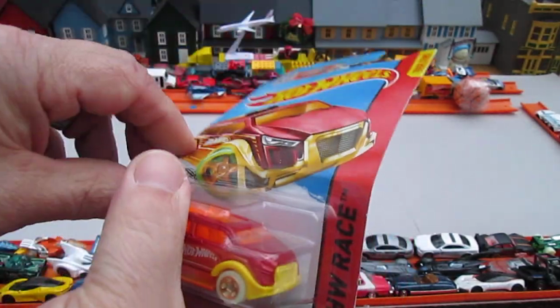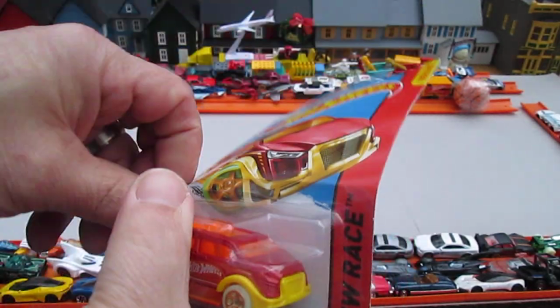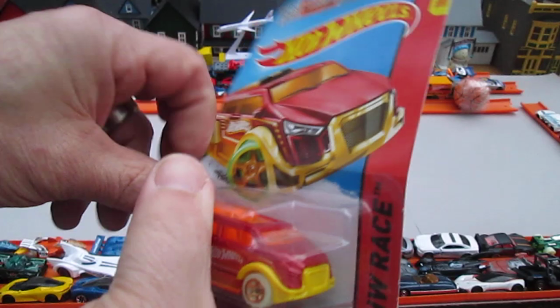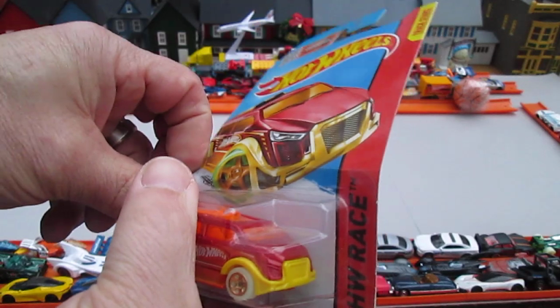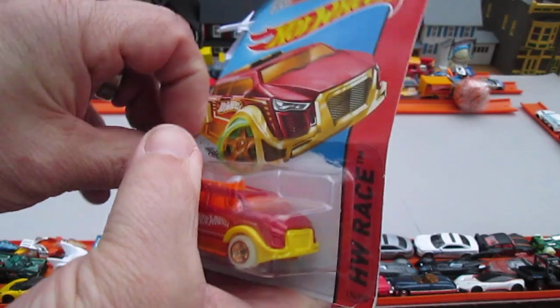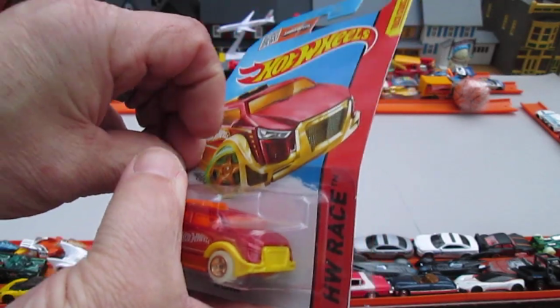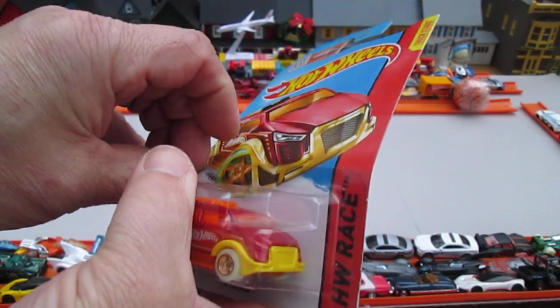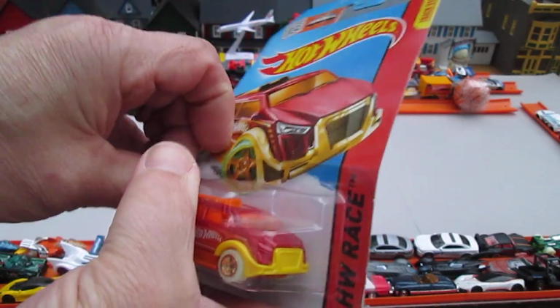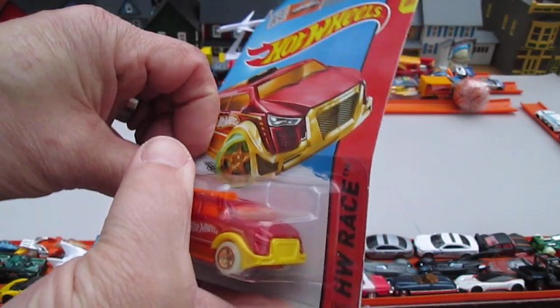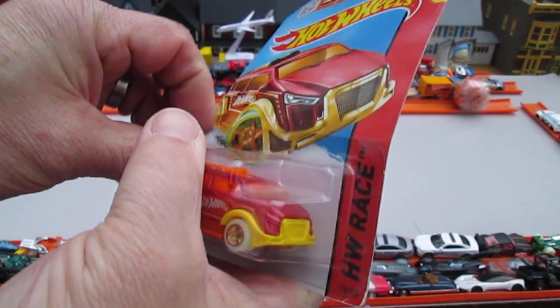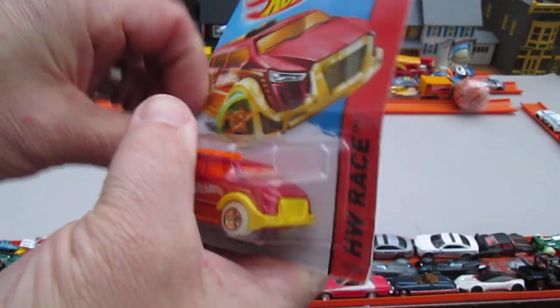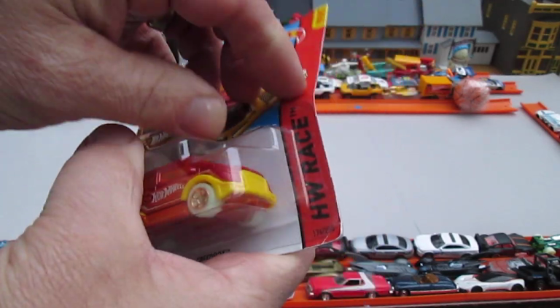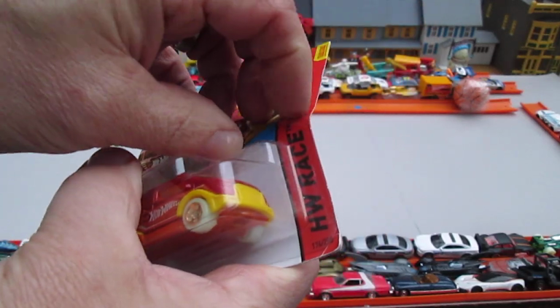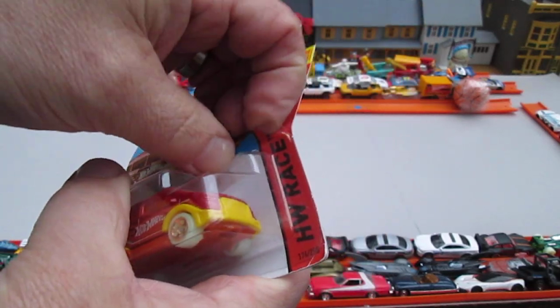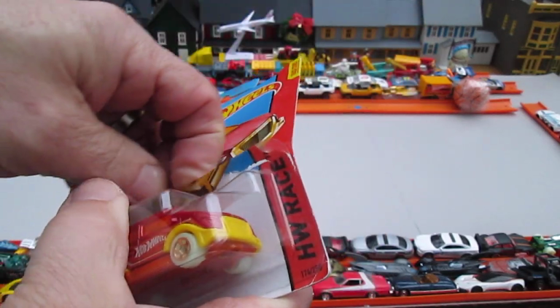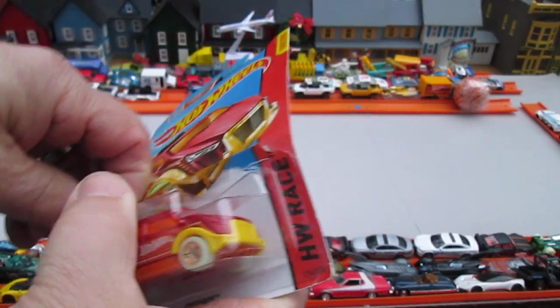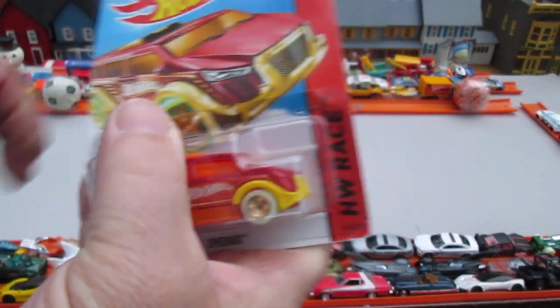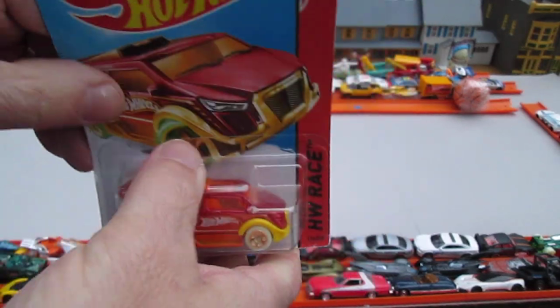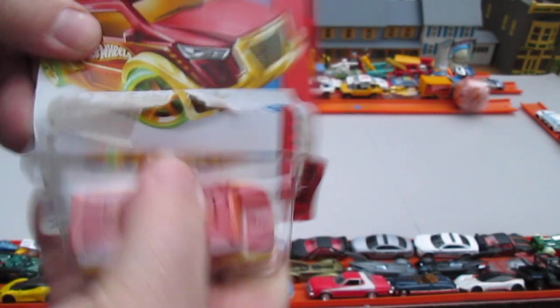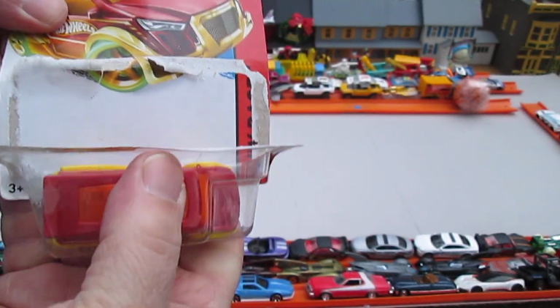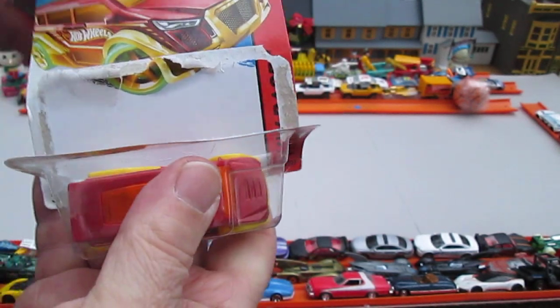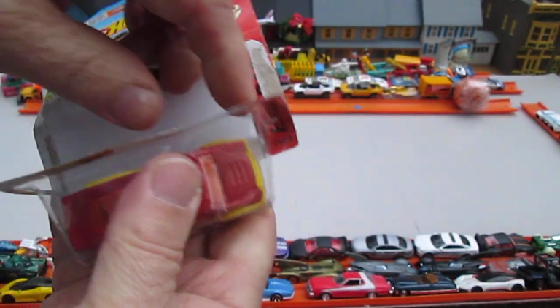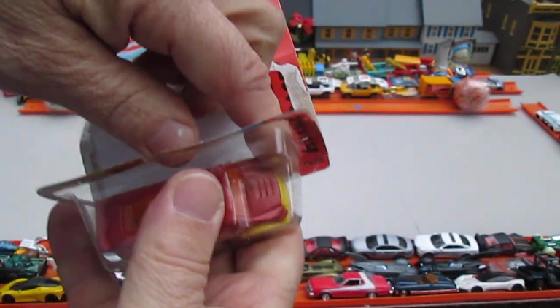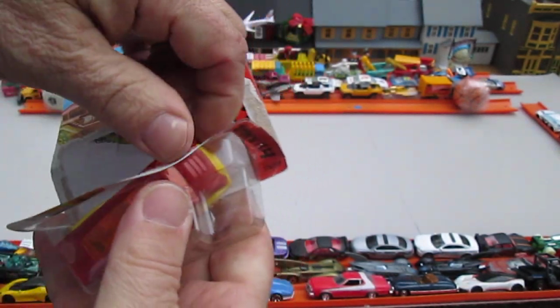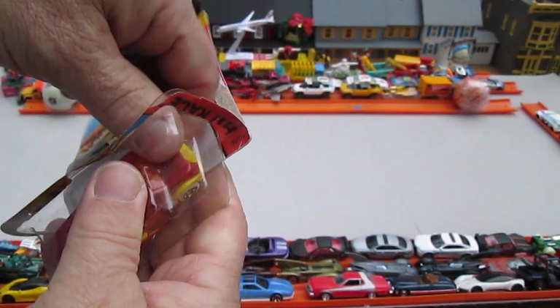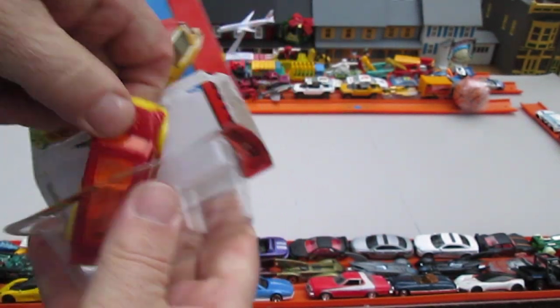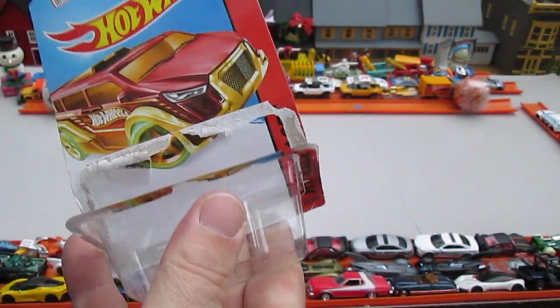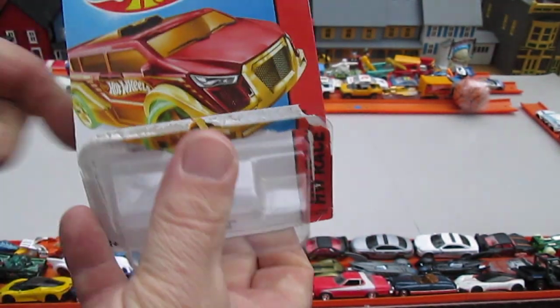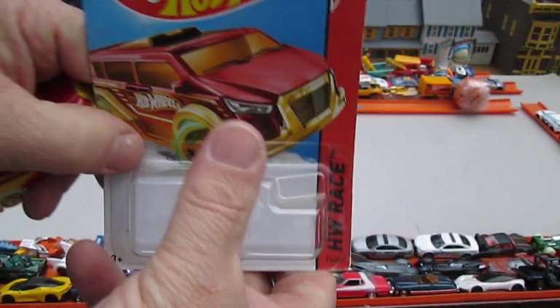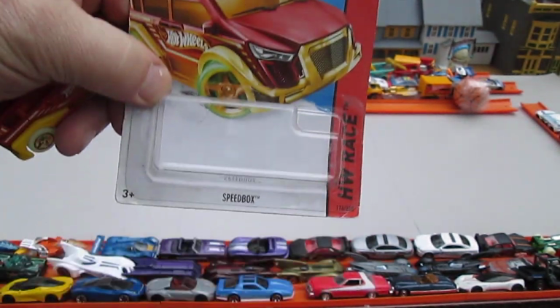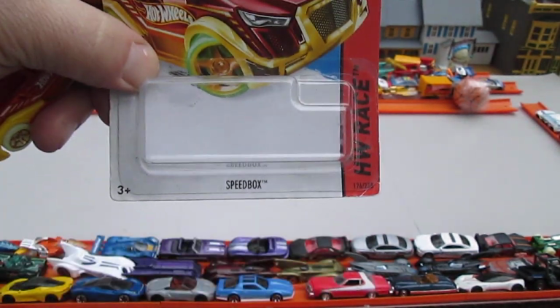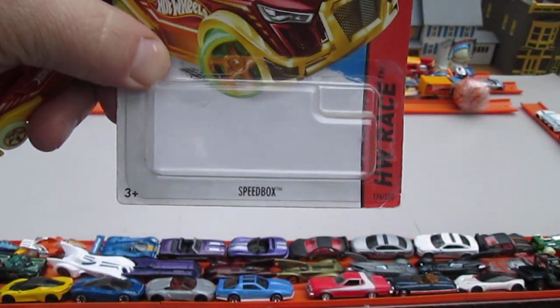See if we can get this to pop. Not a pop, more like a tear, but it still came out.